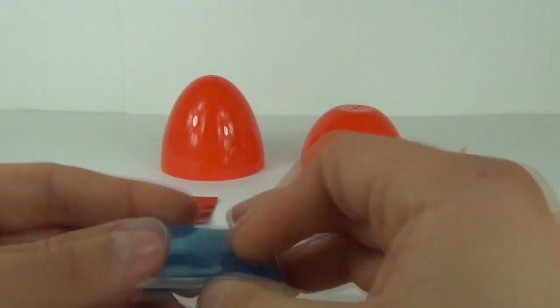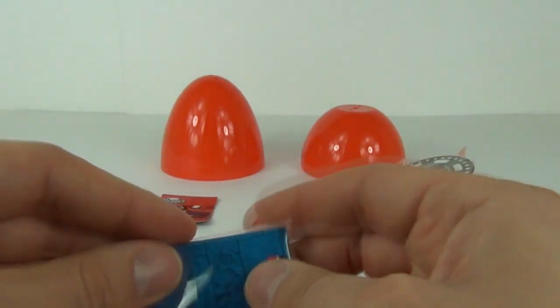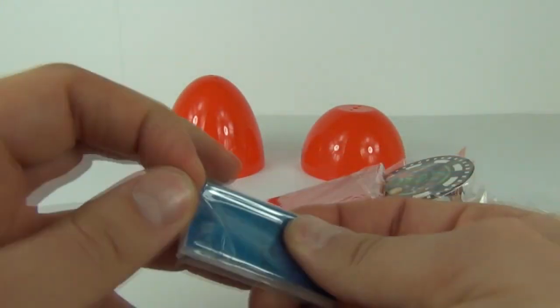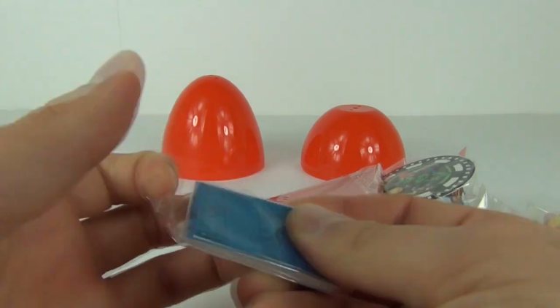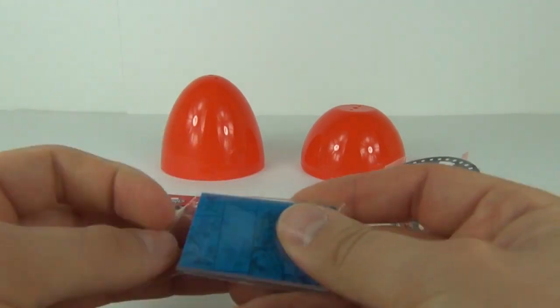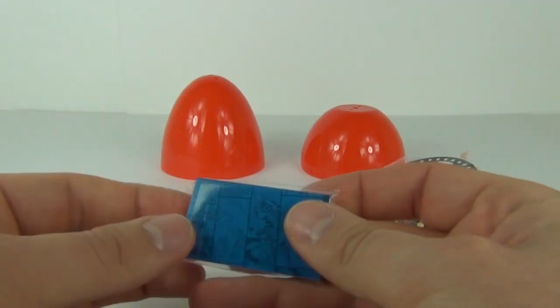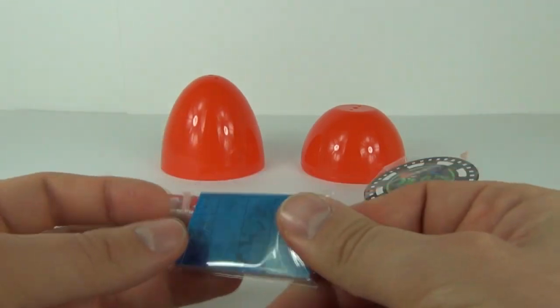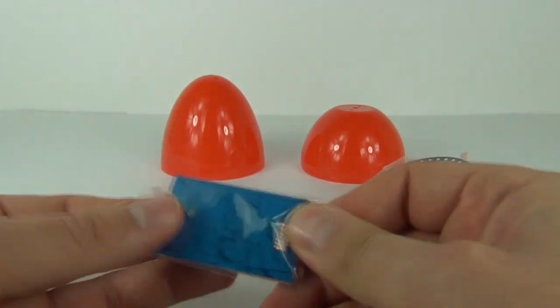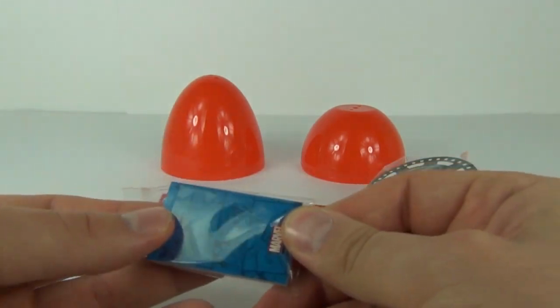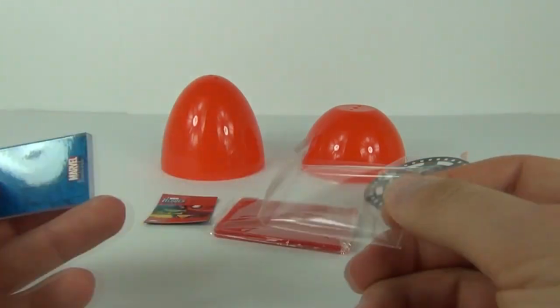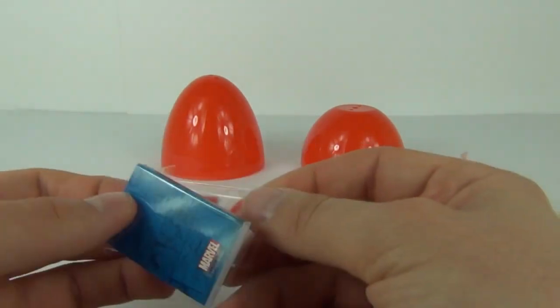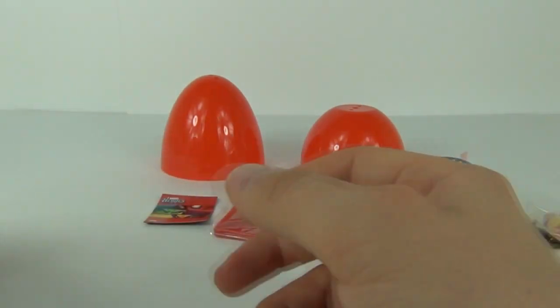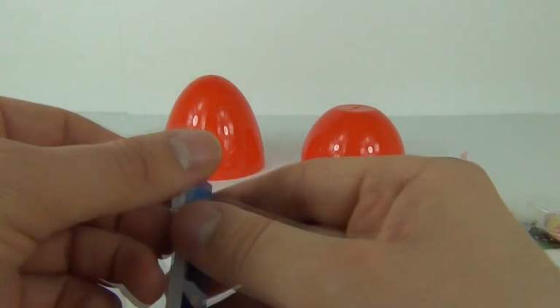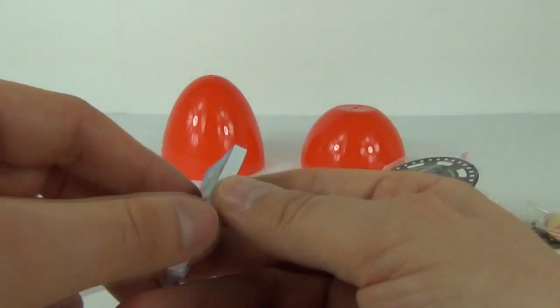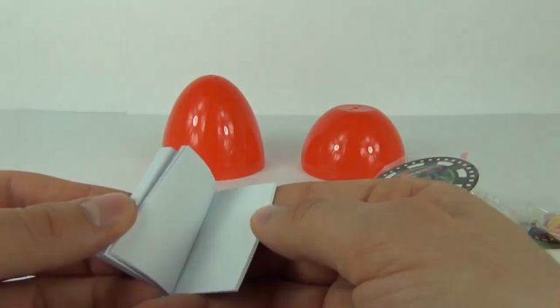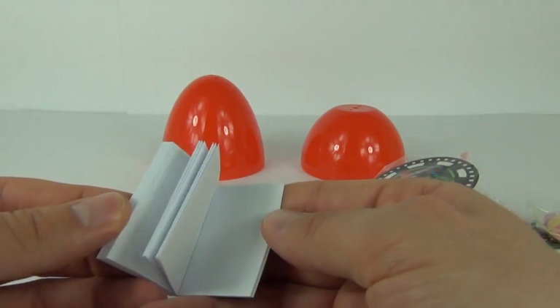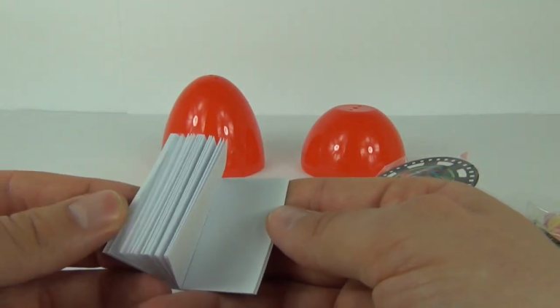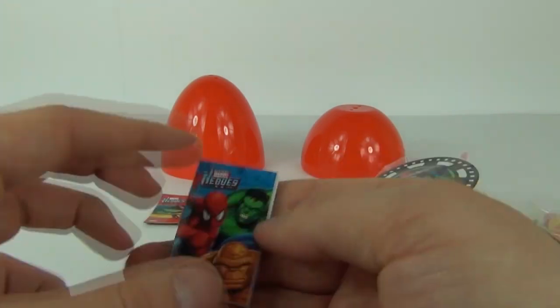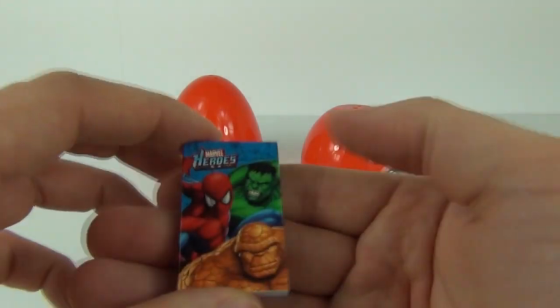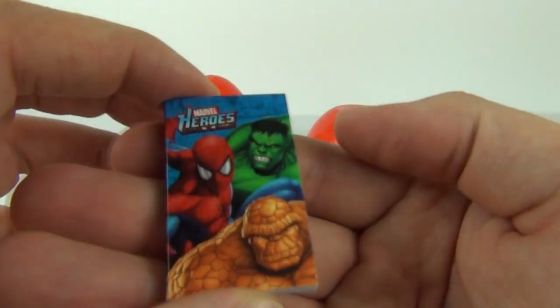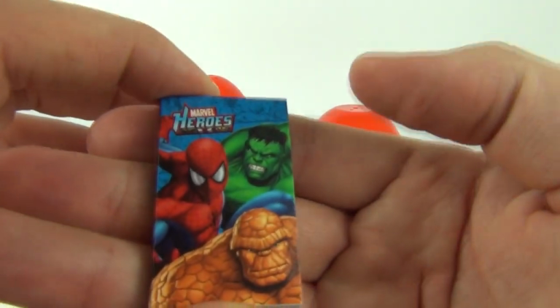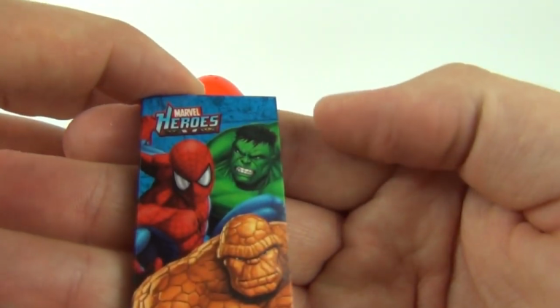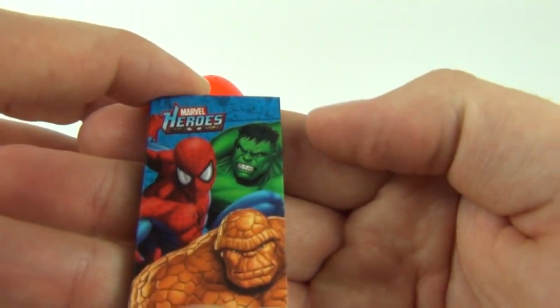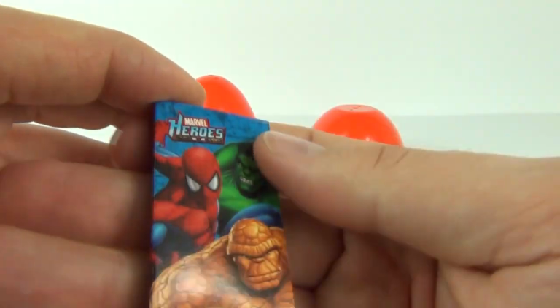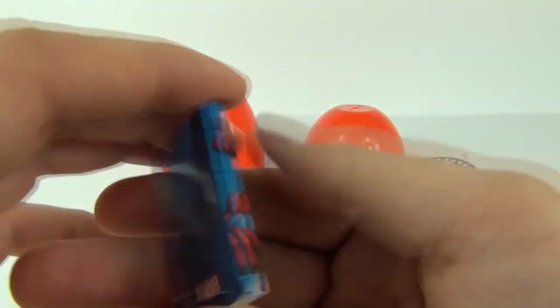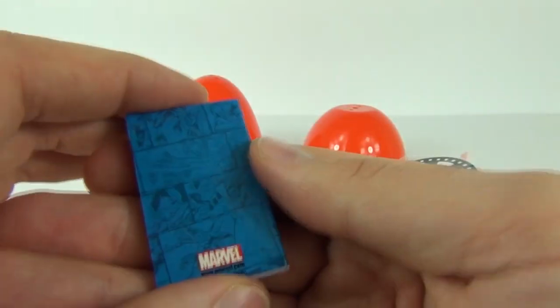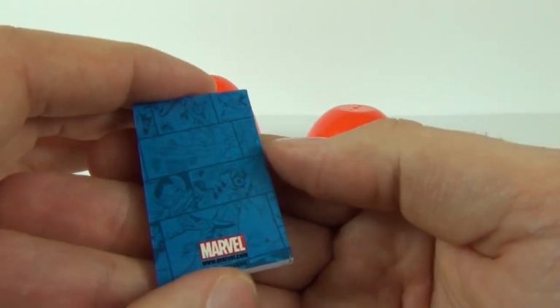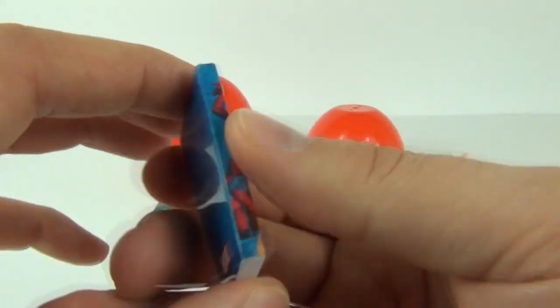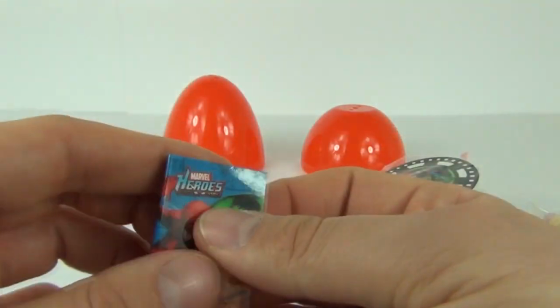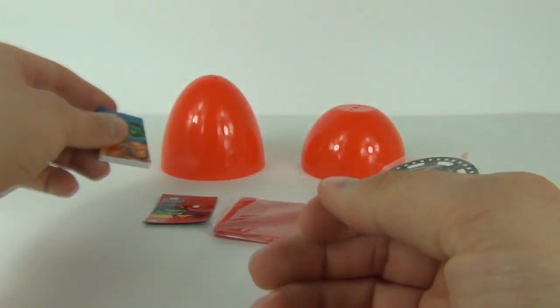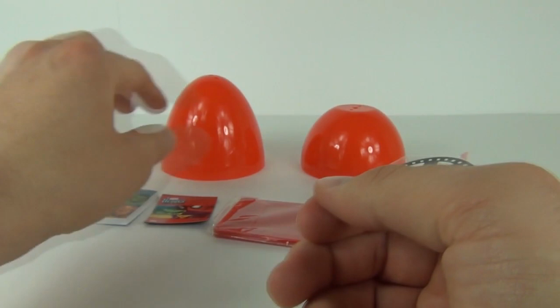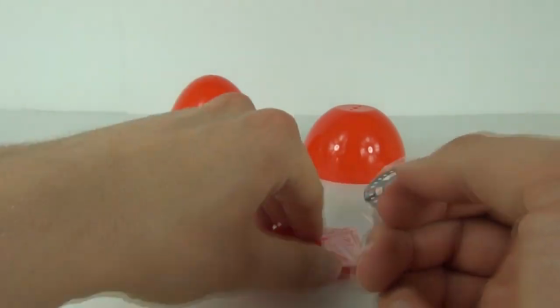We also get this little what looks like a notebook inside here in this little bag. So you get a little notebook as well with some of the Marvel heroes on there. So cool.